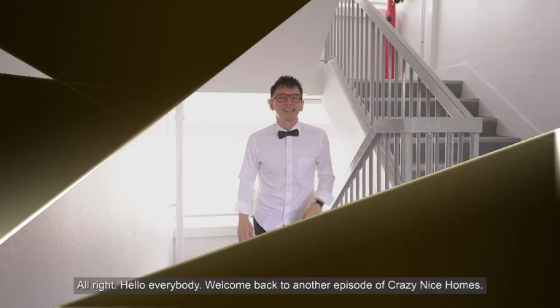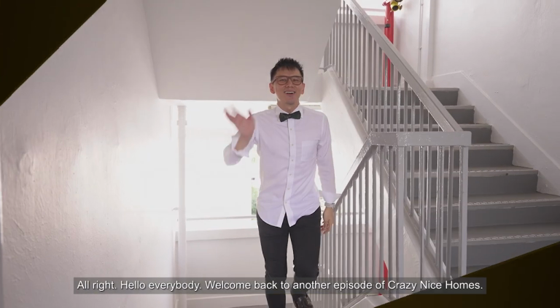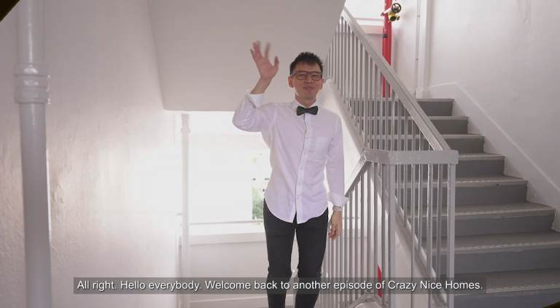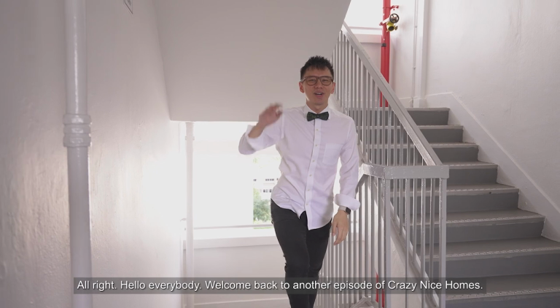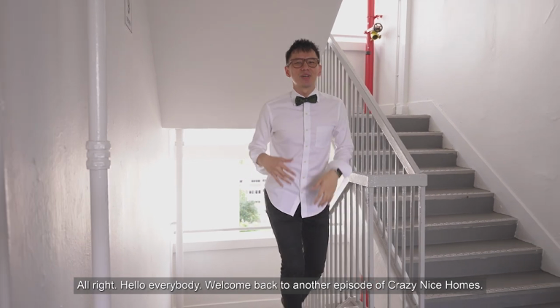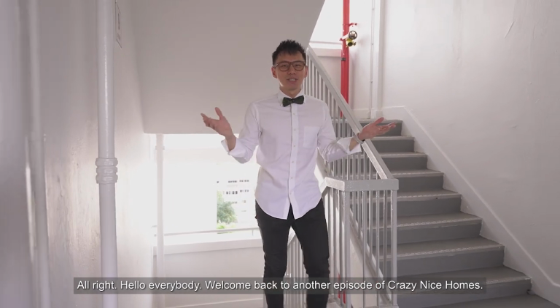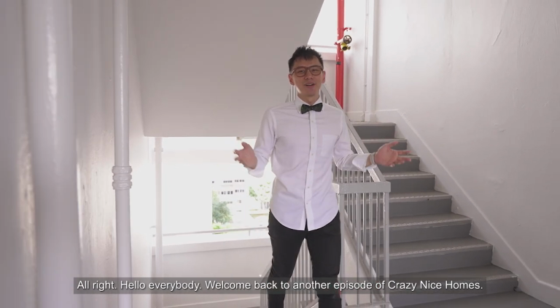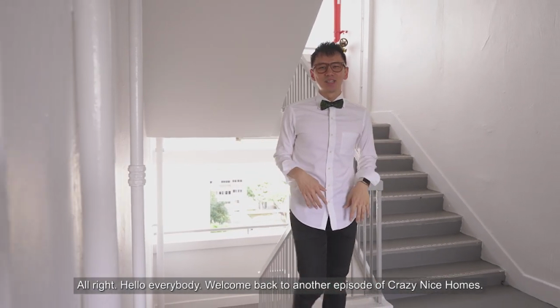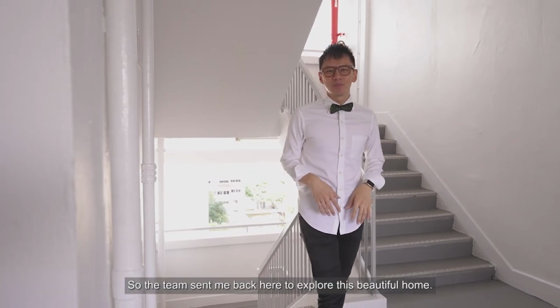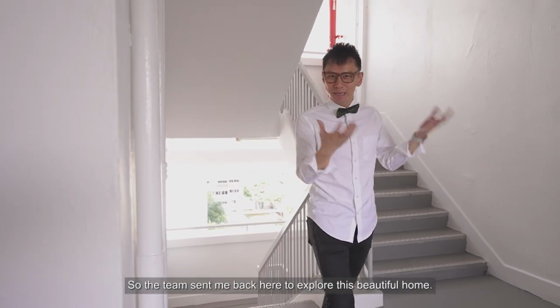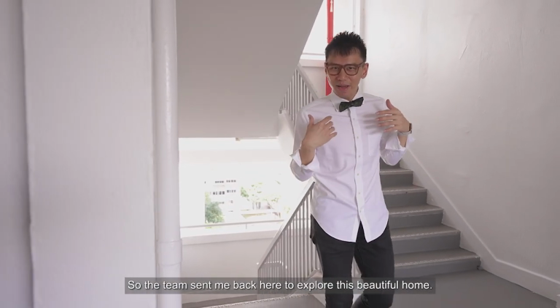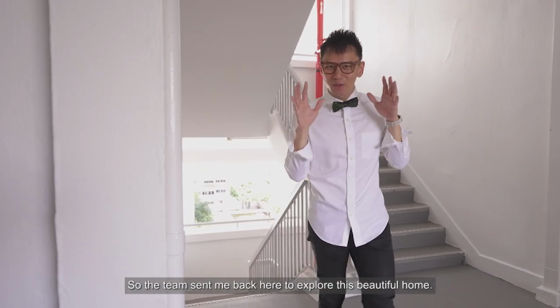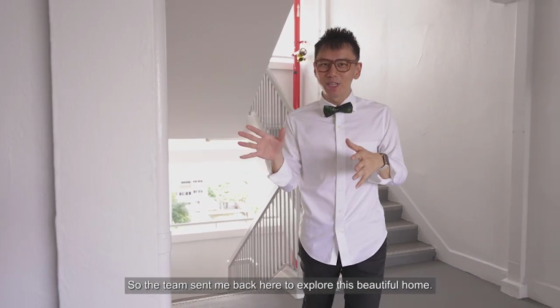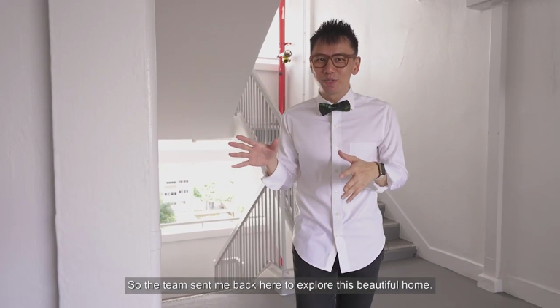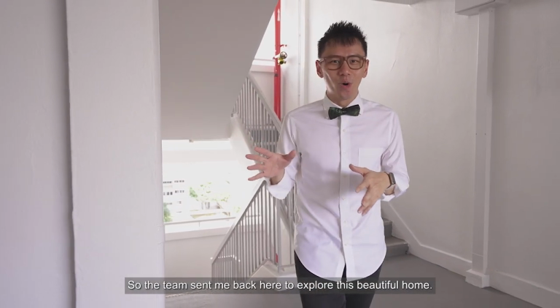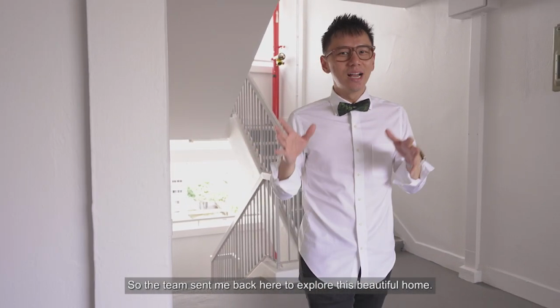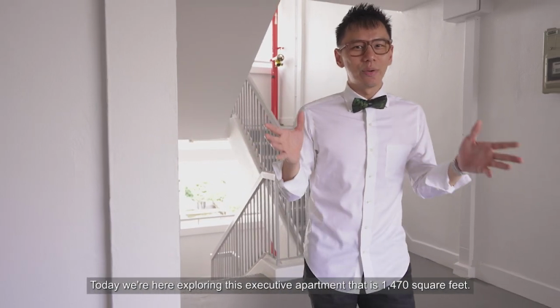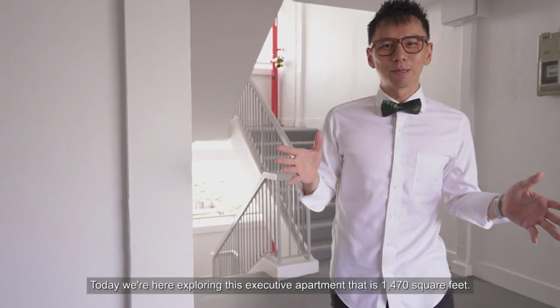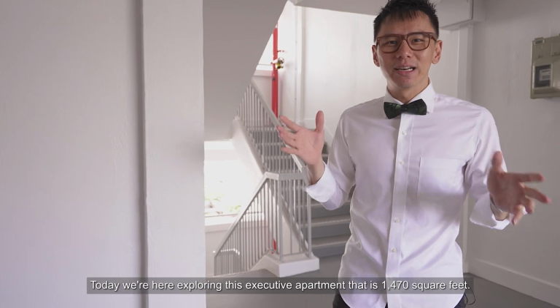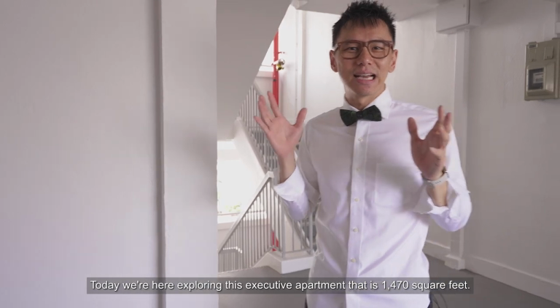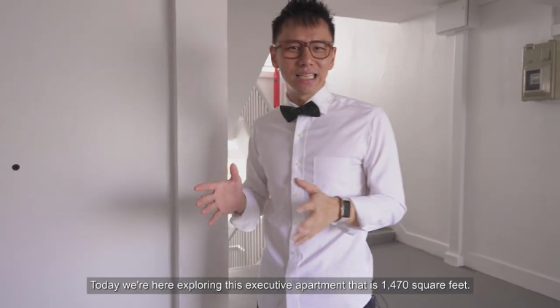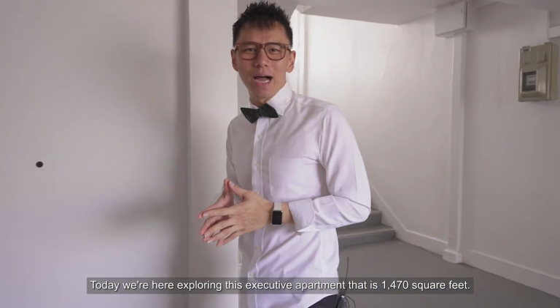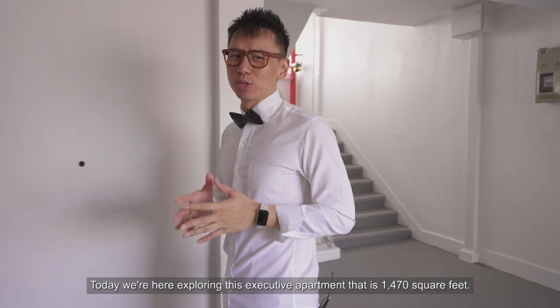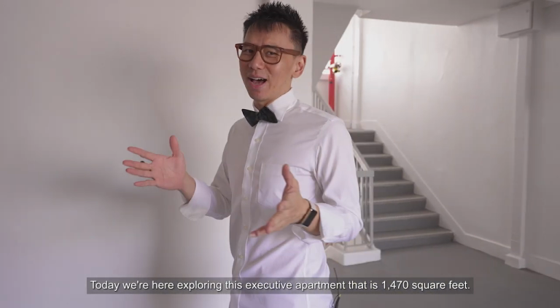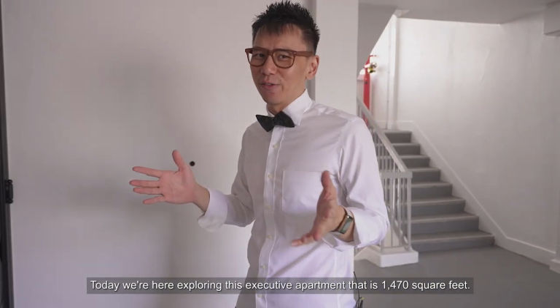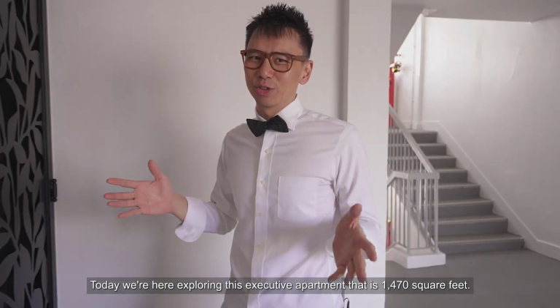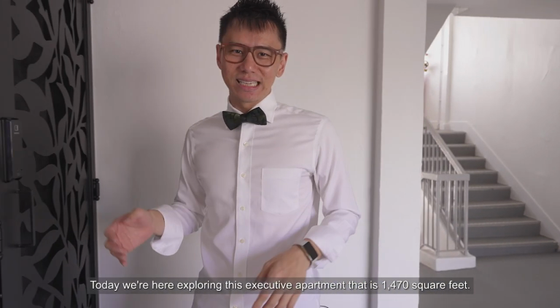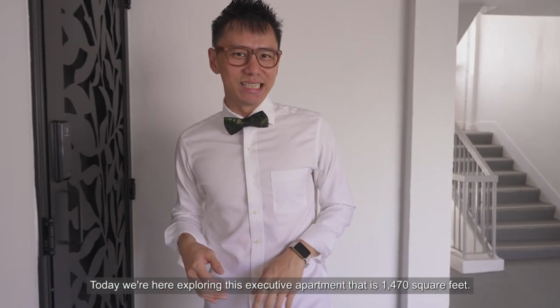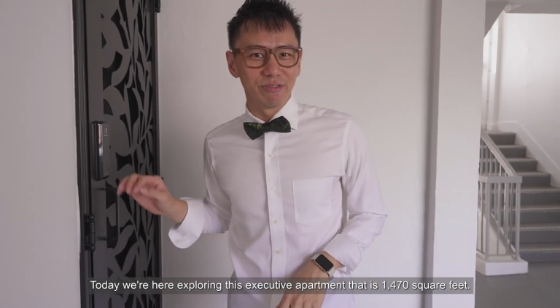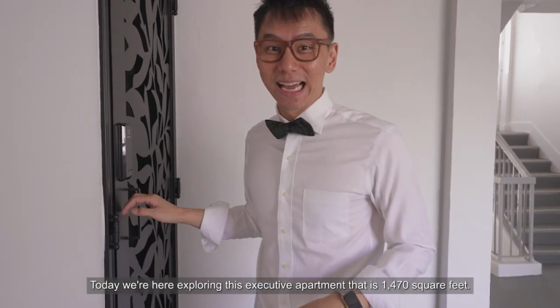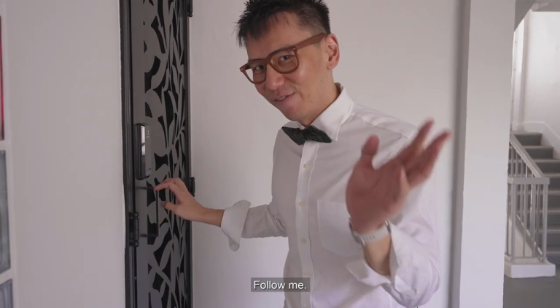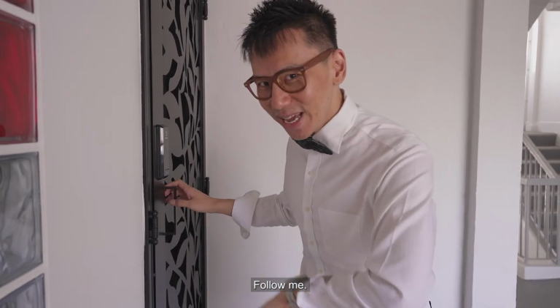Alright, hello everybody. Welcome back to another episode of Crazy Nice Homes. So the team sent me back here to explore this beautiful home. Today we're here exploring this executive apartment that is 1,470 square feet. Follow me.